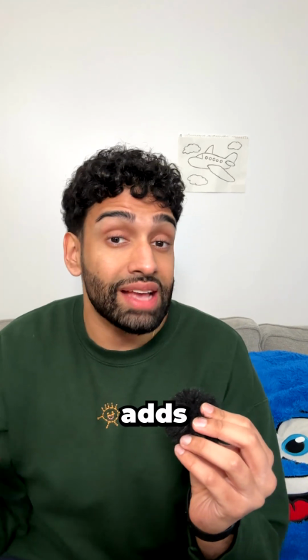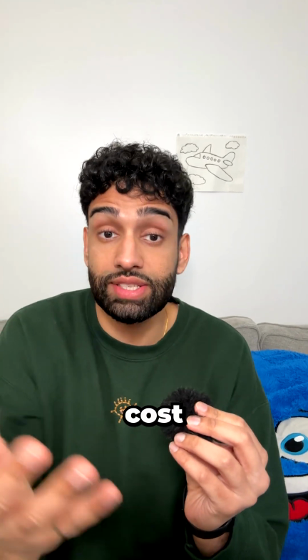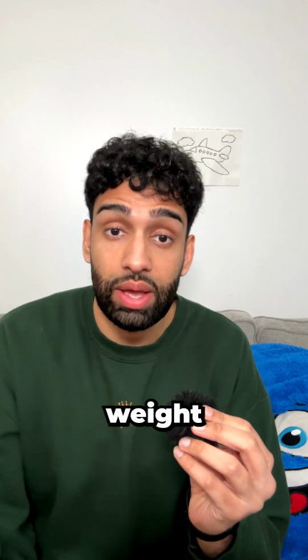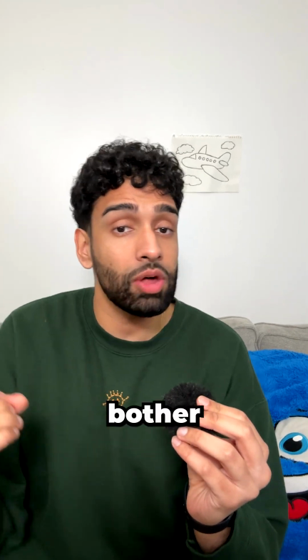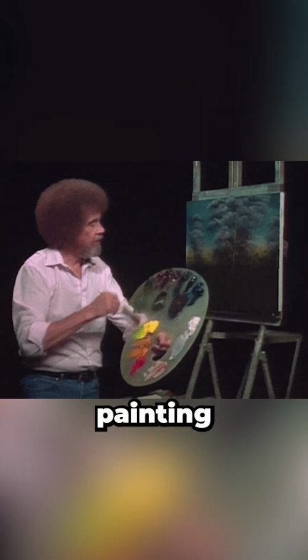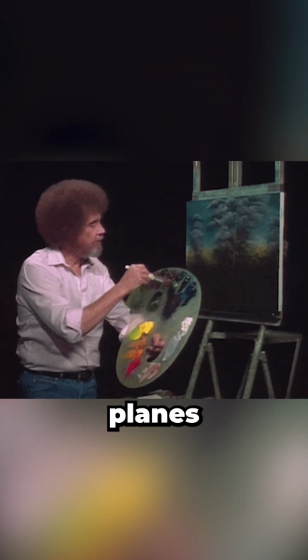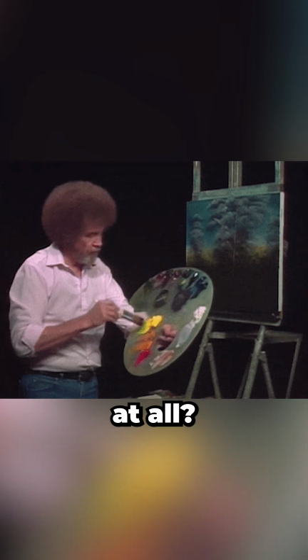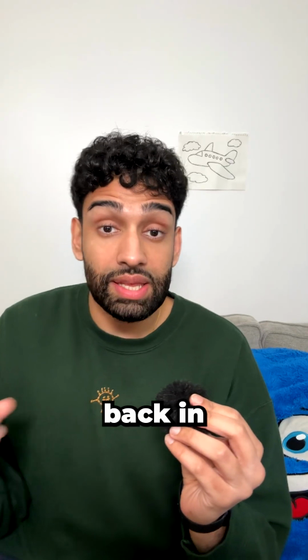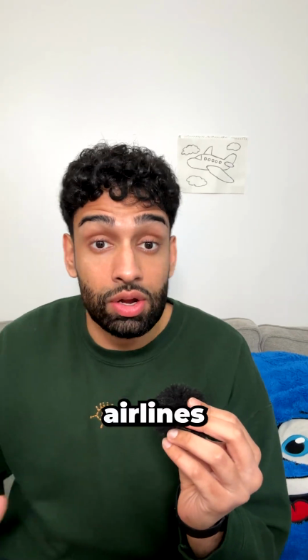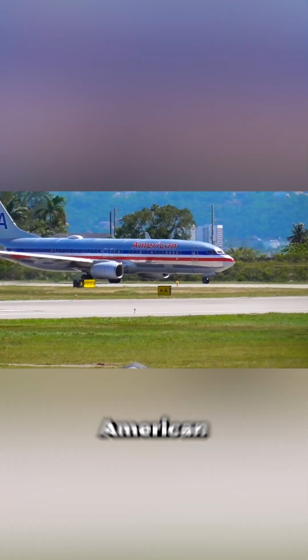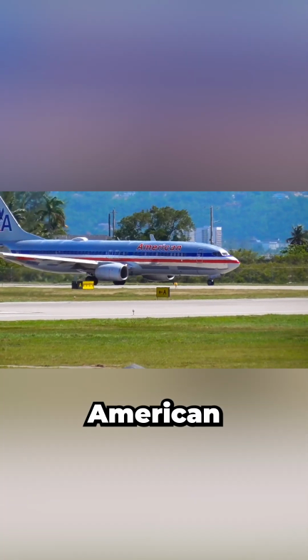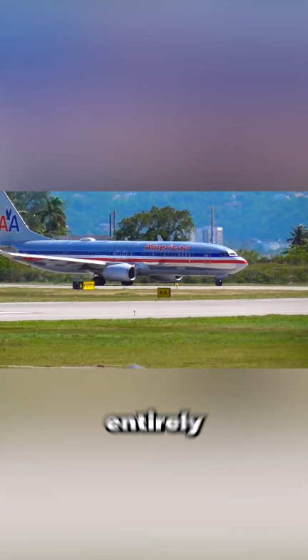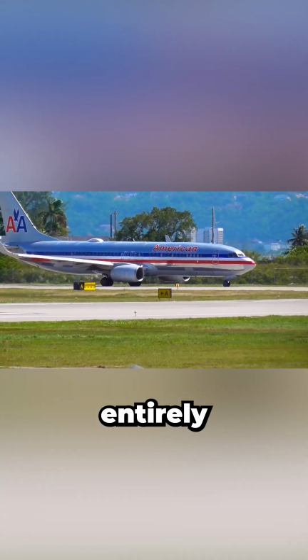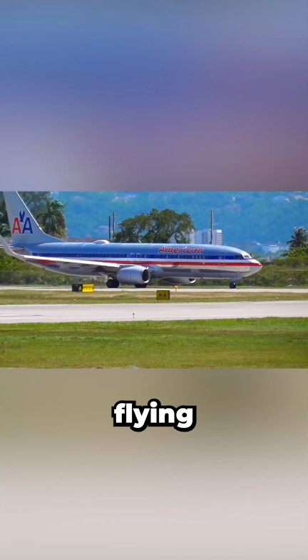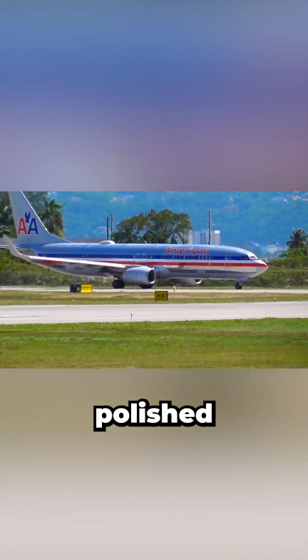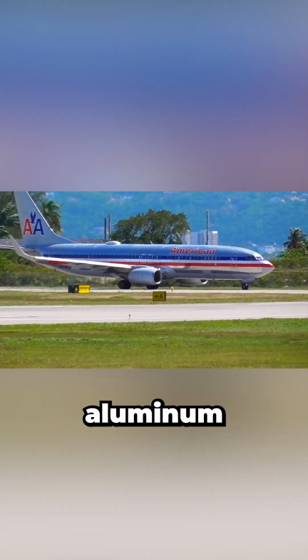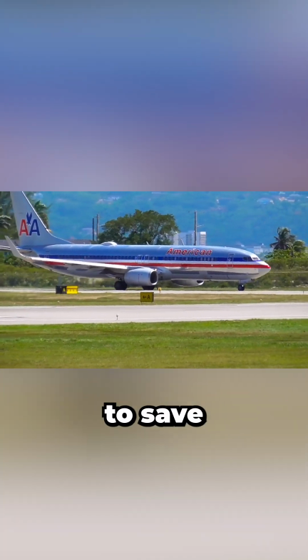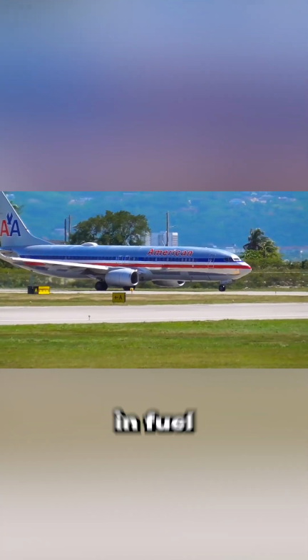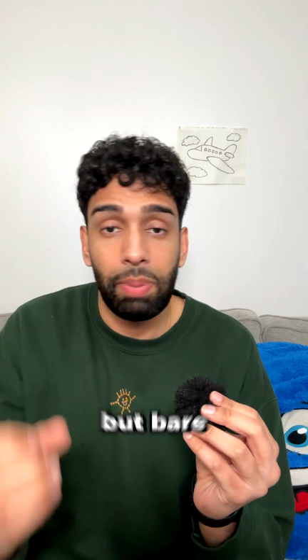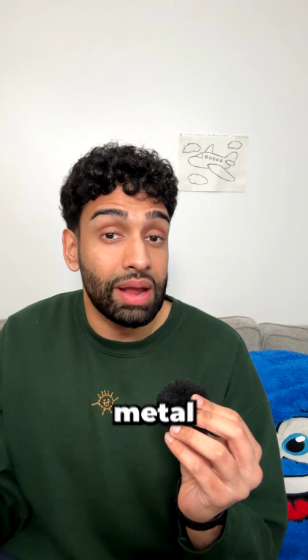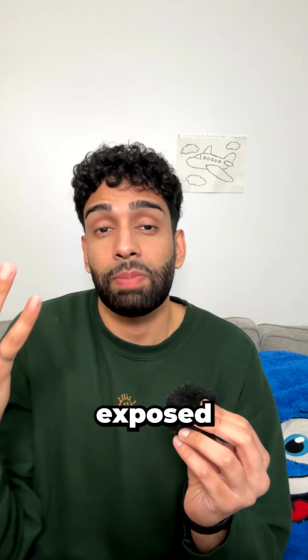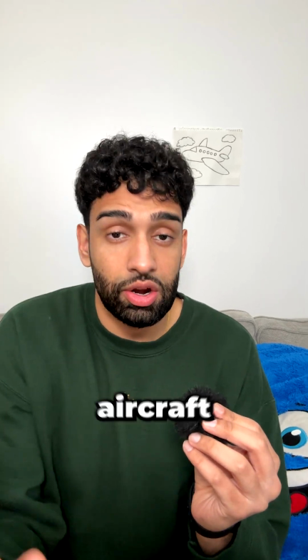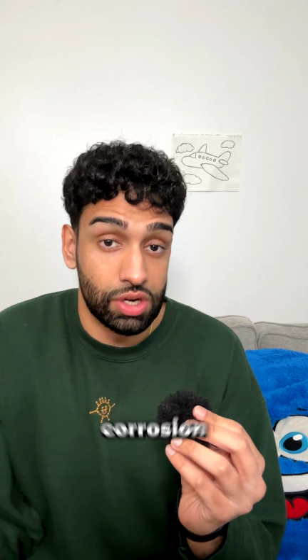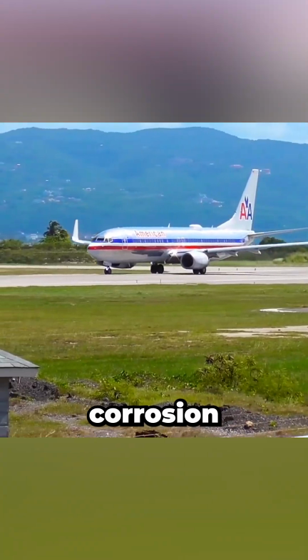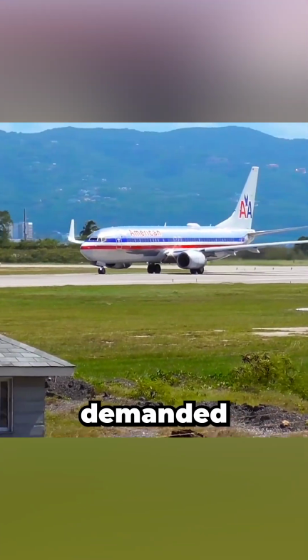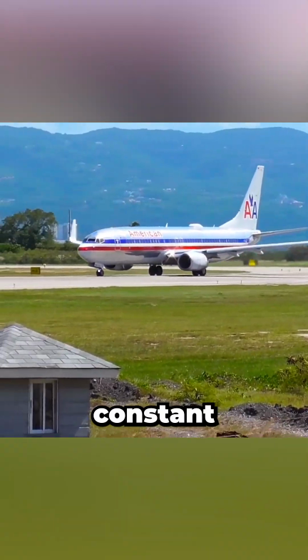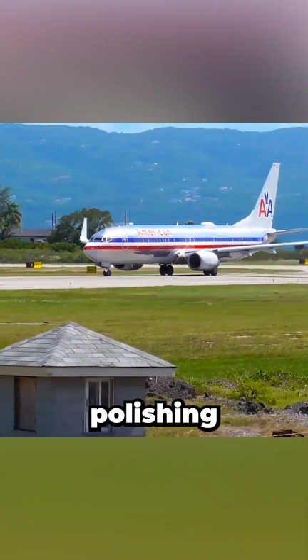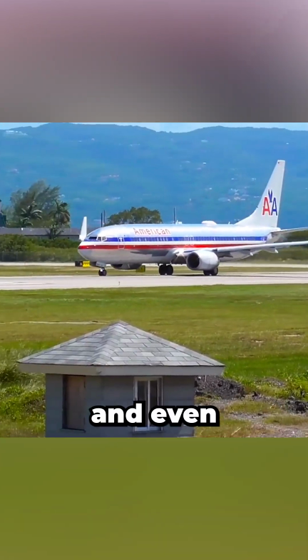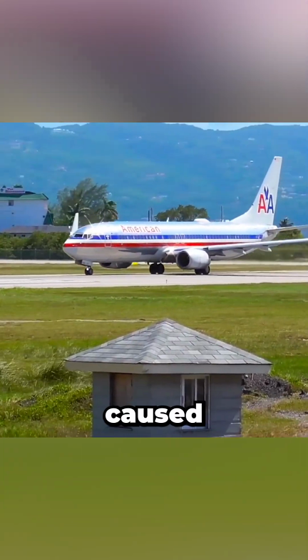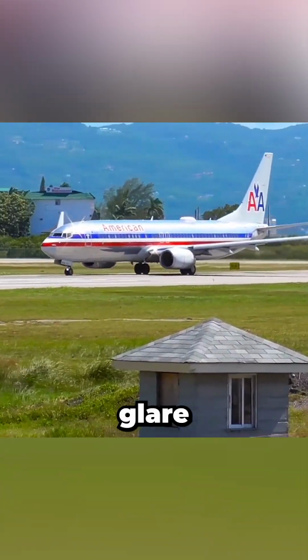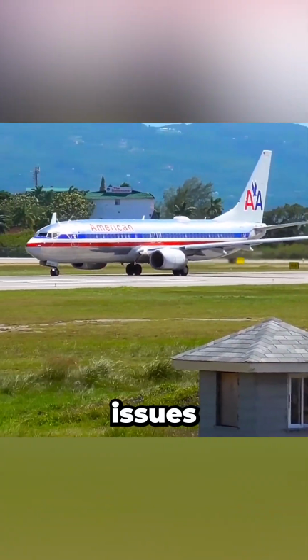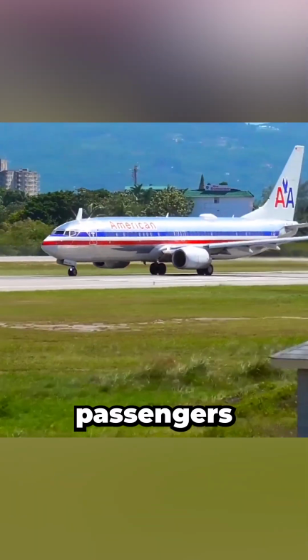So if paint adds cost and weight, why bother painting planes at all? Back in the day, airlines like American skipped it entirely, flying polished aluminum to save money and fuel. But bare metal exposed the aircraft to corrosion, demanded constant polishing, and even caused glare issues for passengers.